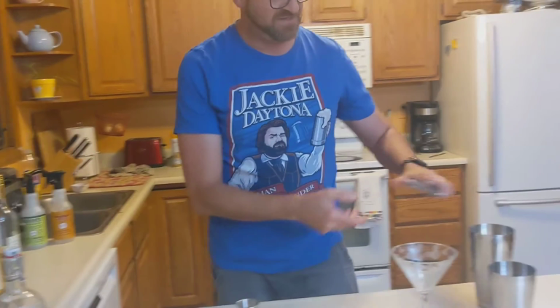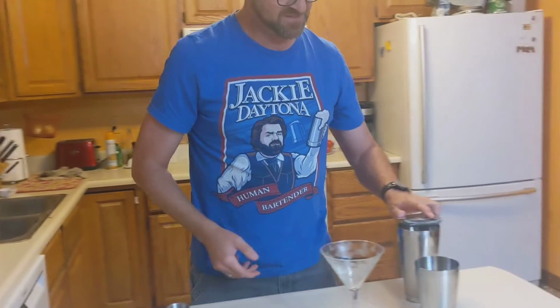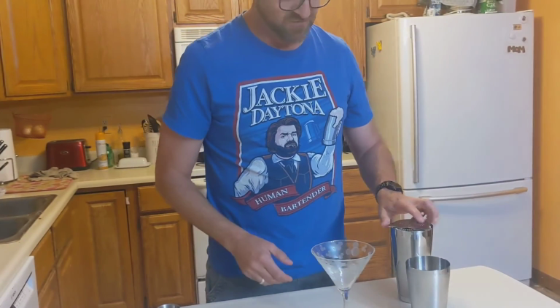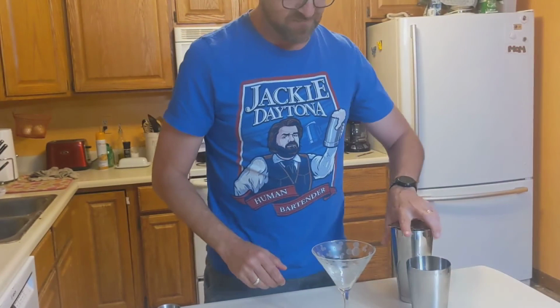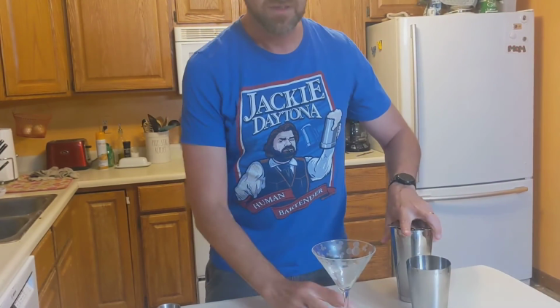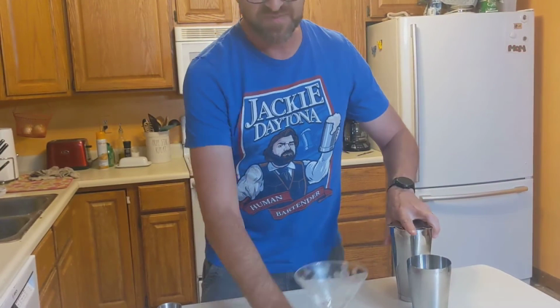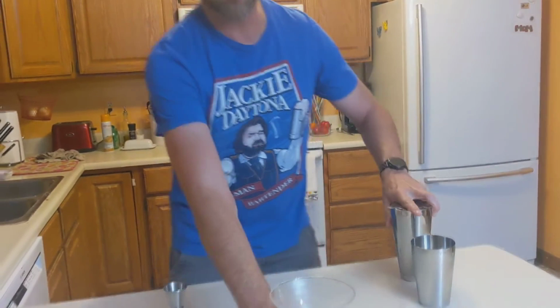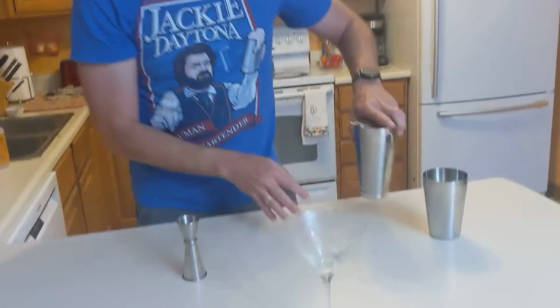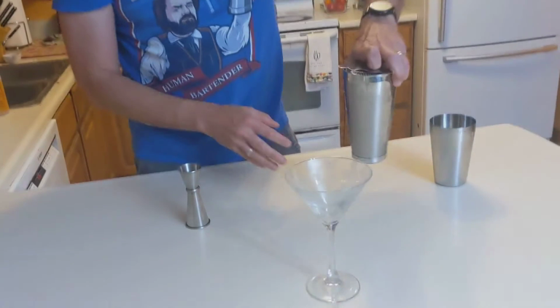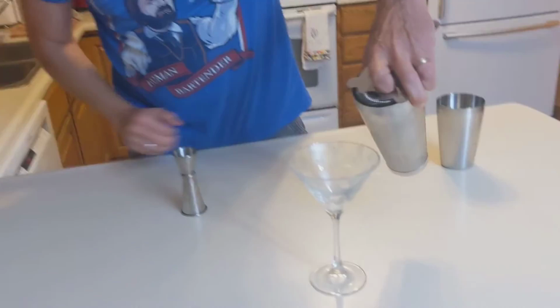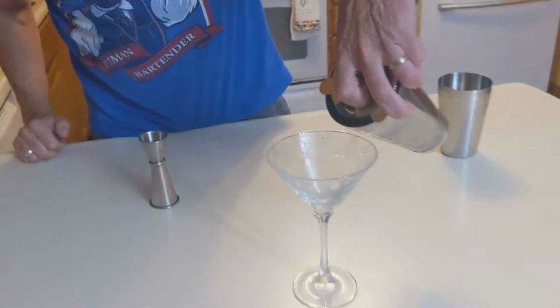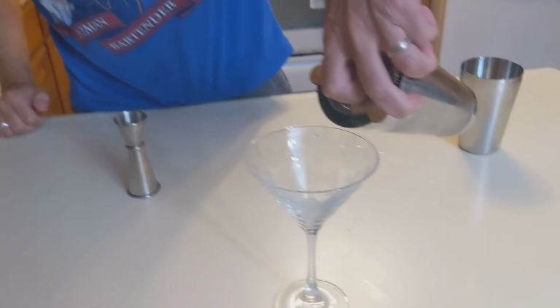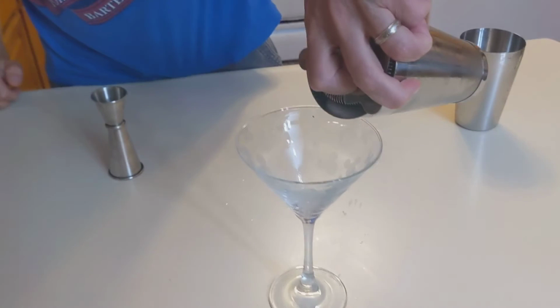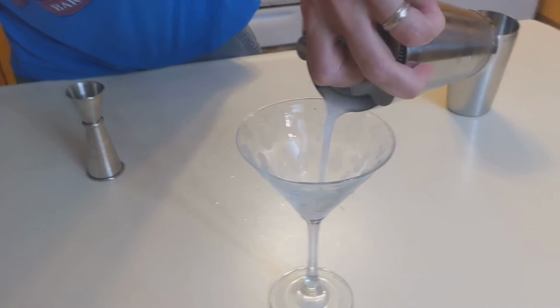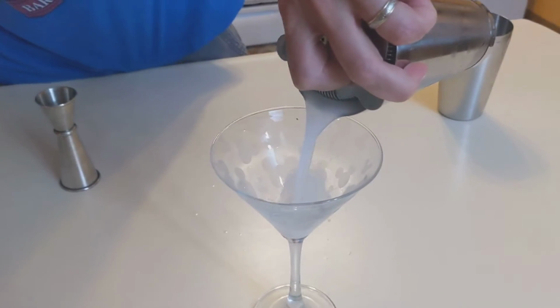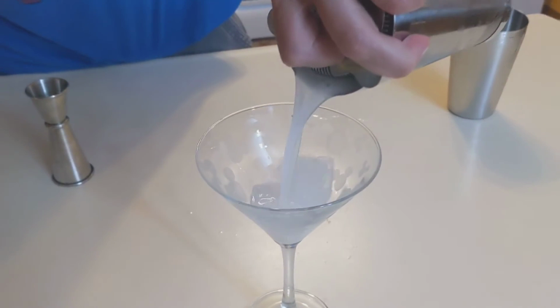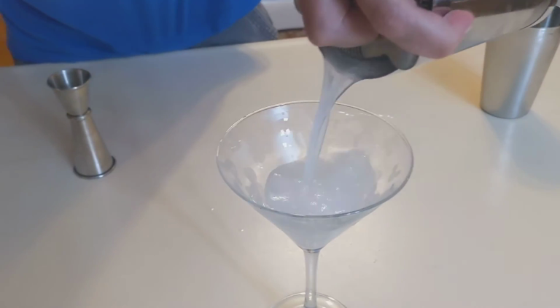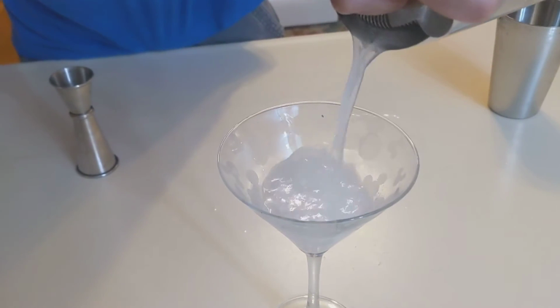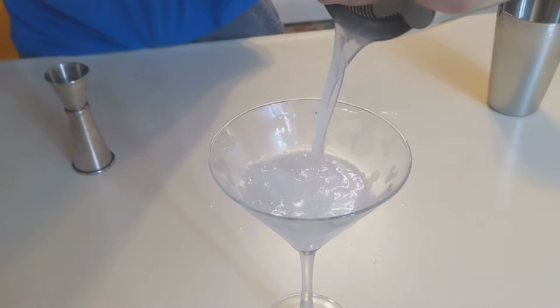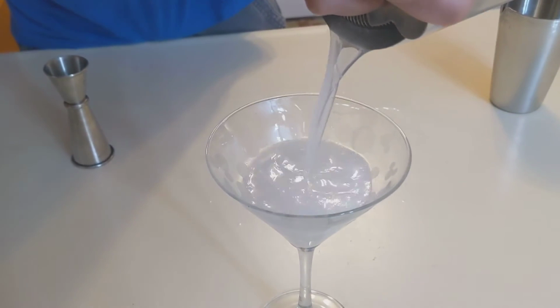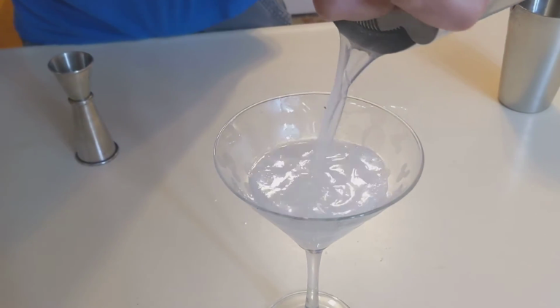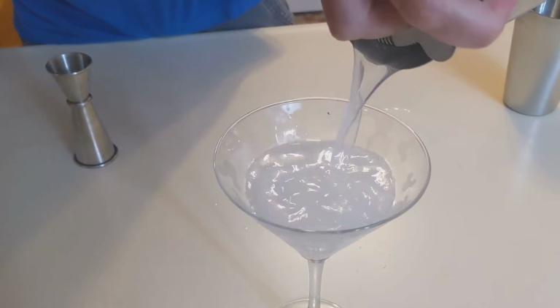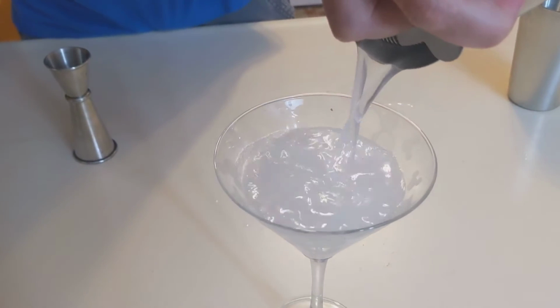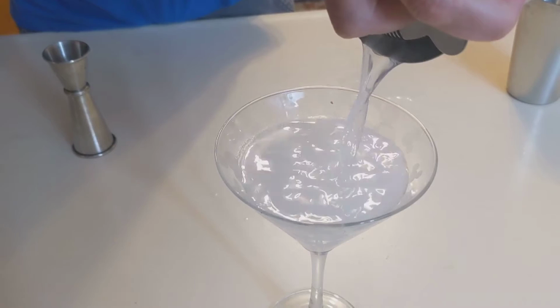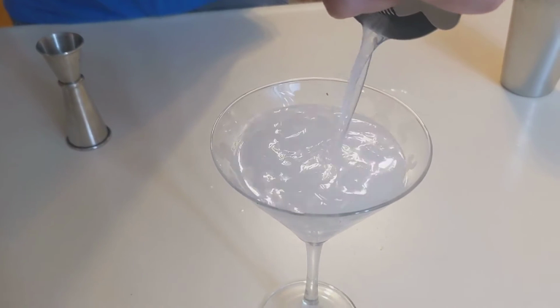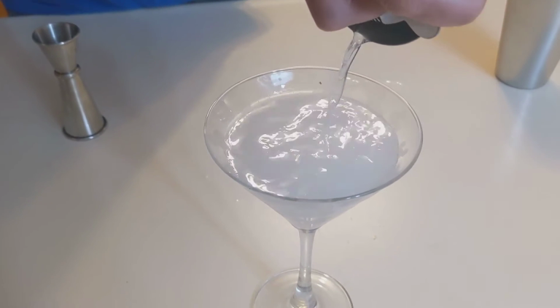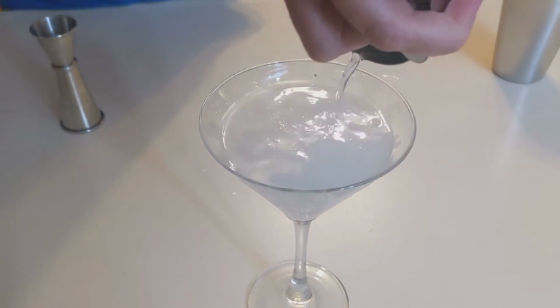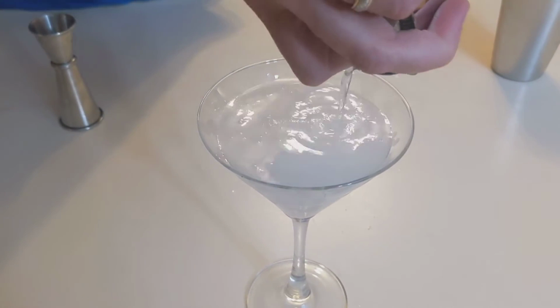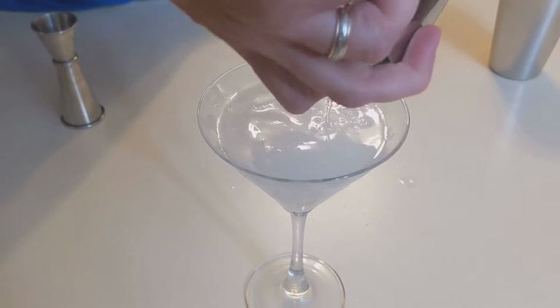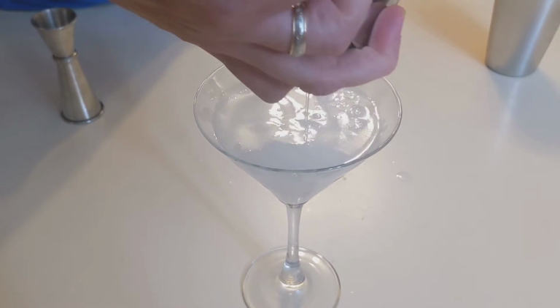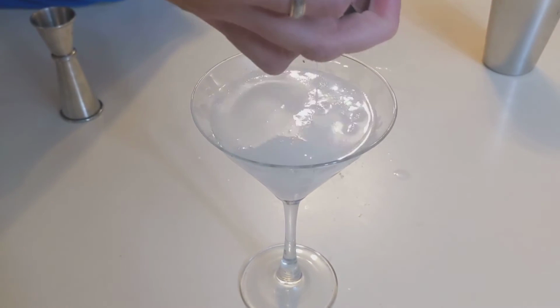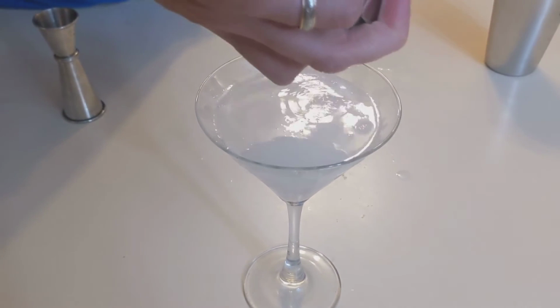Let's serve it up. Bring that camera in close so we can see the final result here. This is going to taste so good — it's almost all booze.